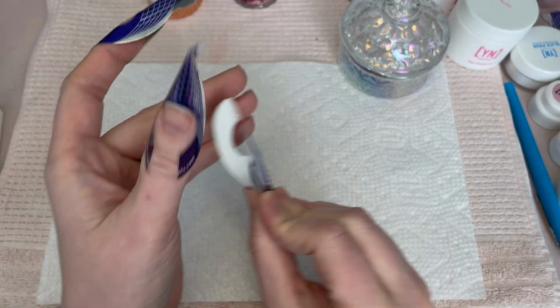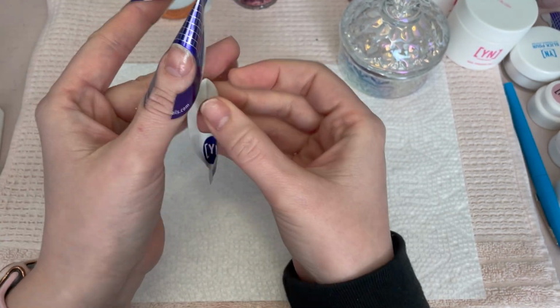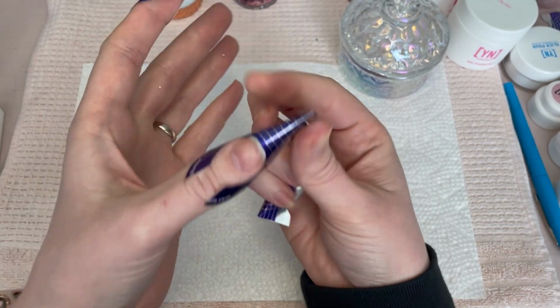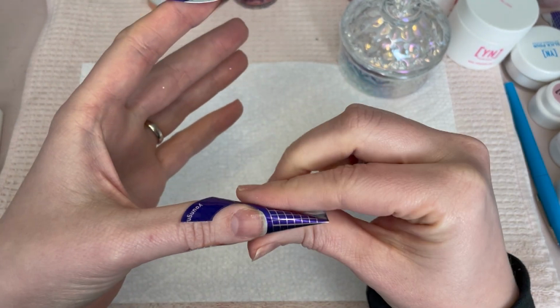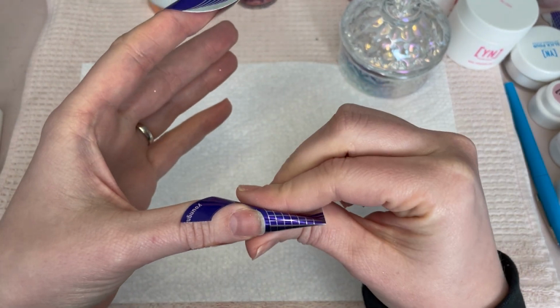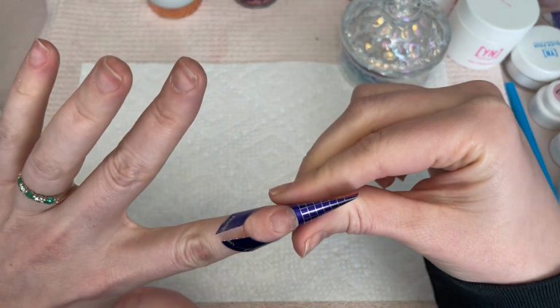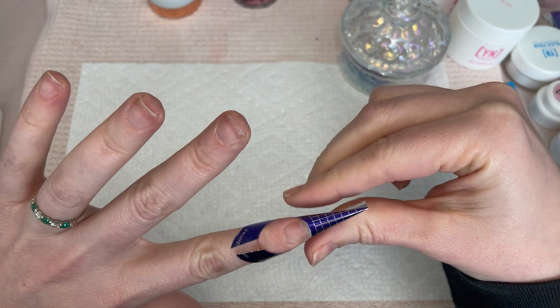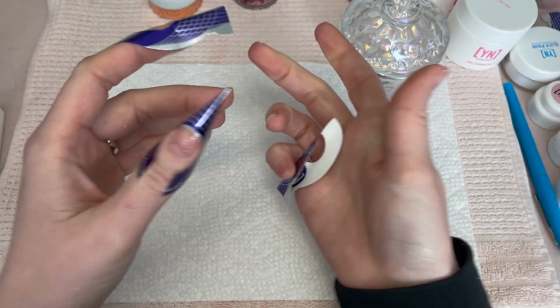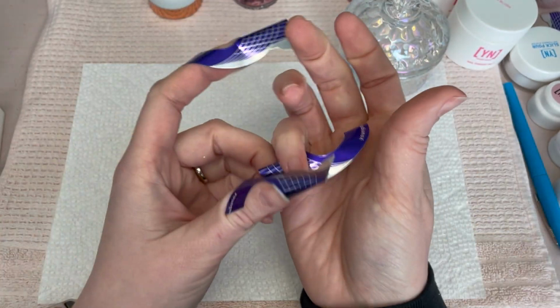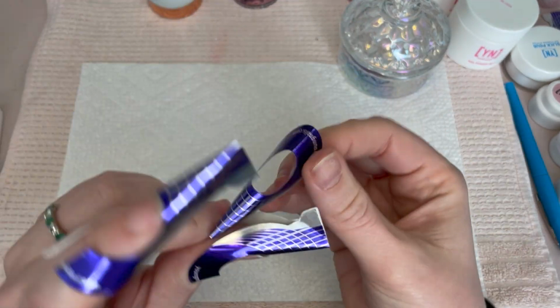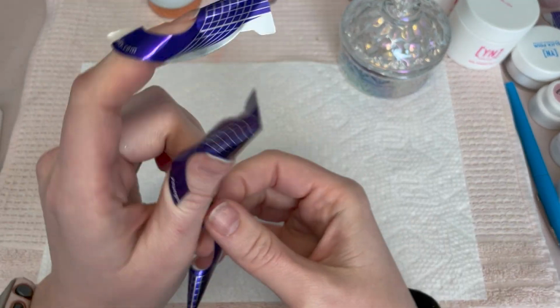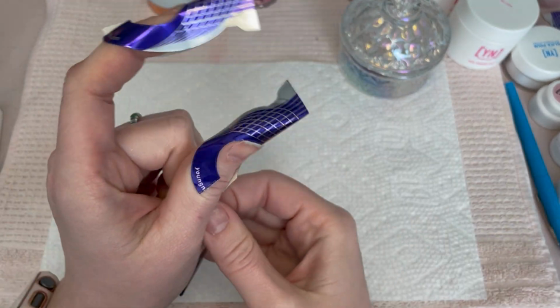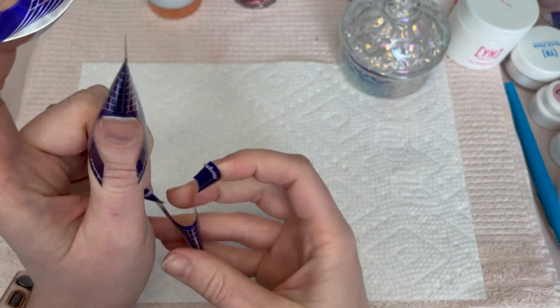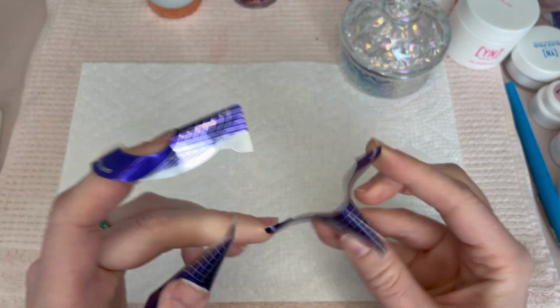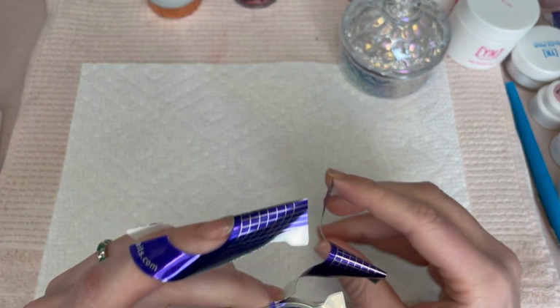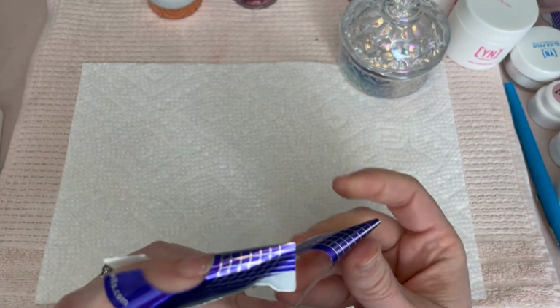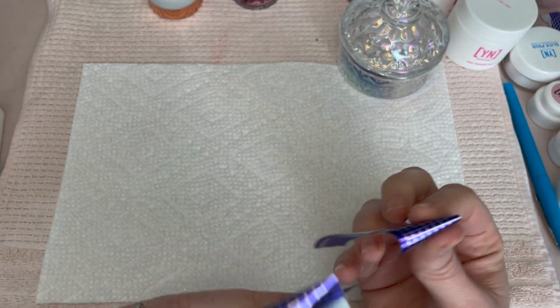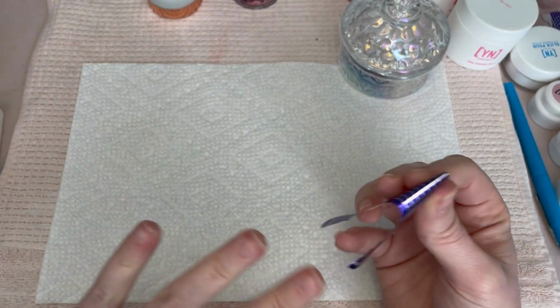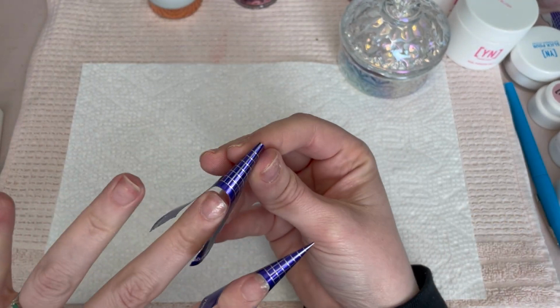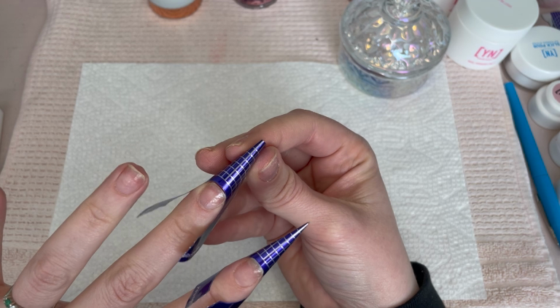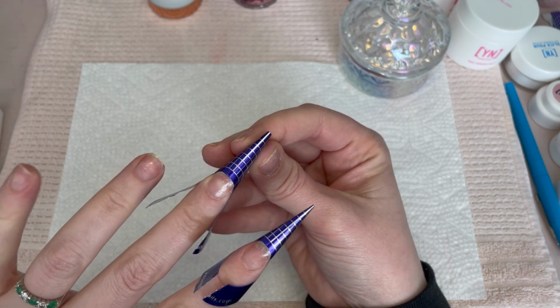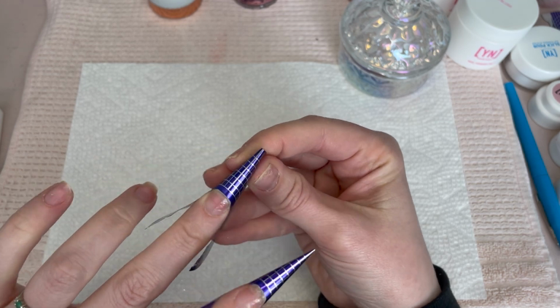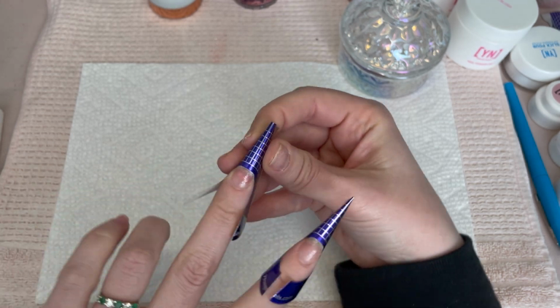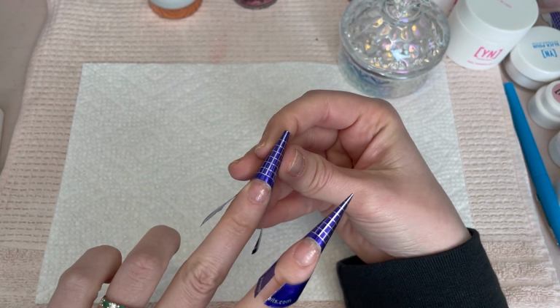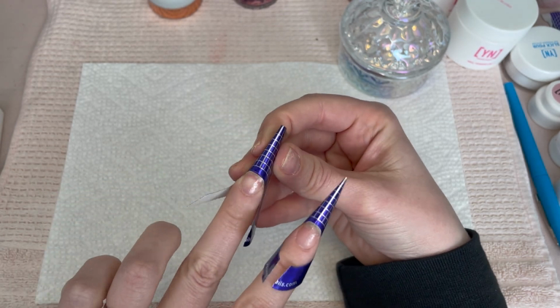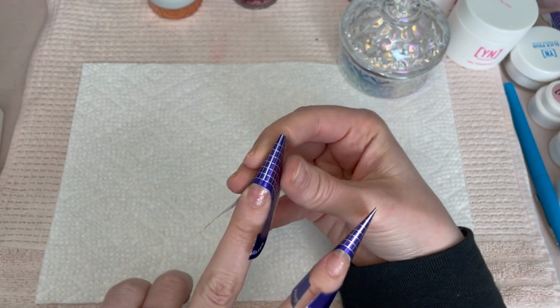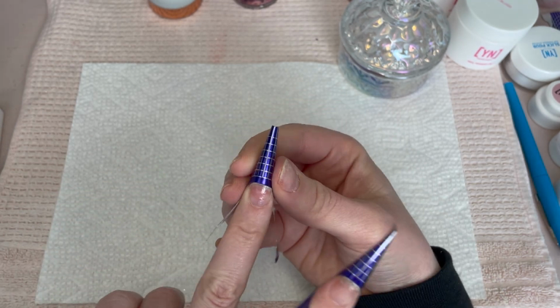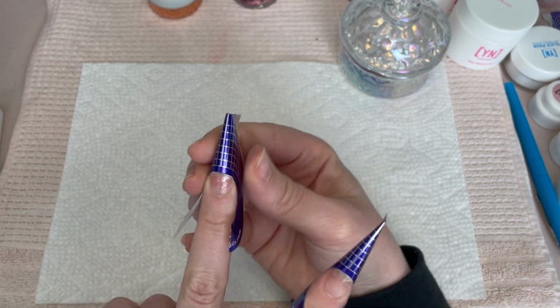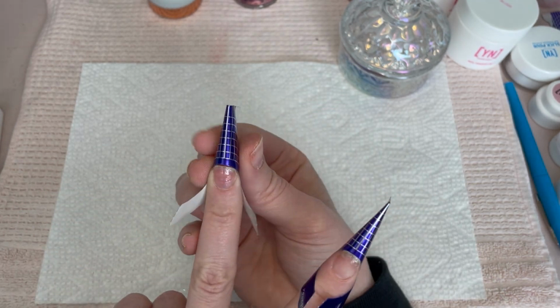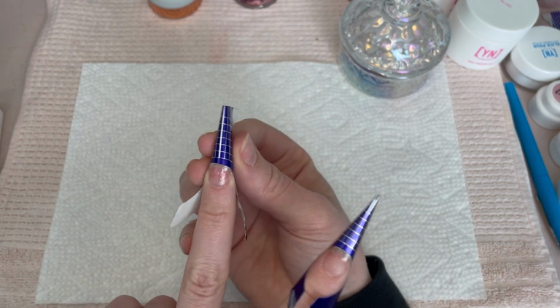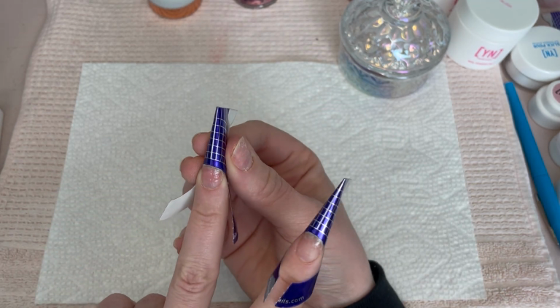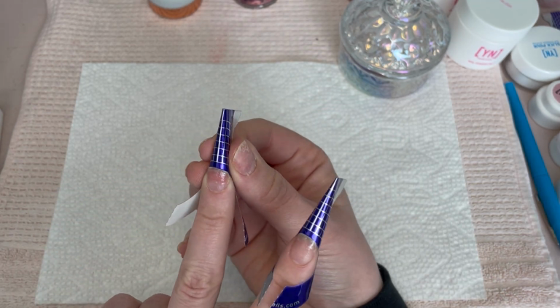Now I'm going in with my forms, which I feel like I'm kind of getting the hang of, but they're still kind of a love-hate relationship. I will say that it's easier for me to do a stiletto nail when you're sculpting from a form.